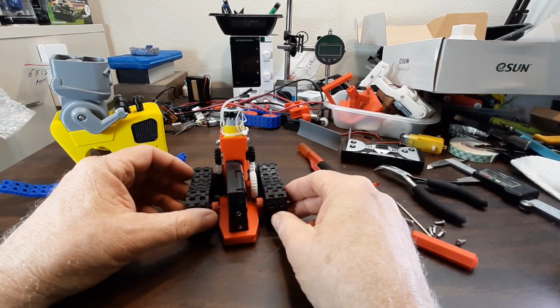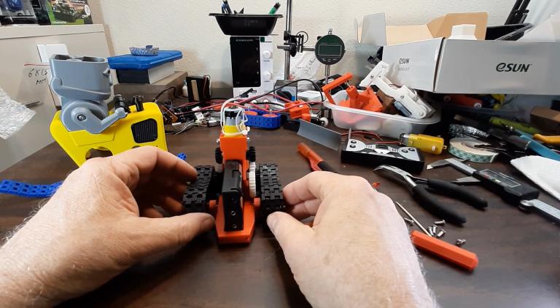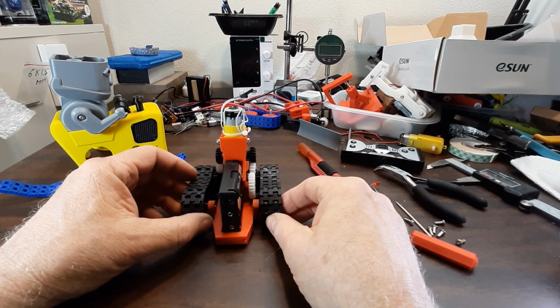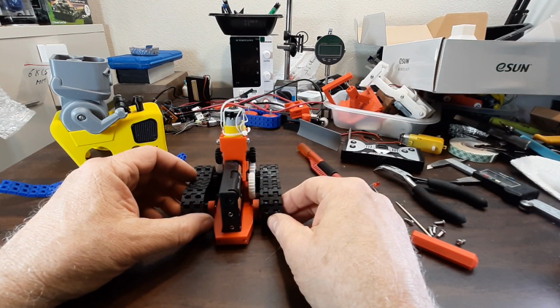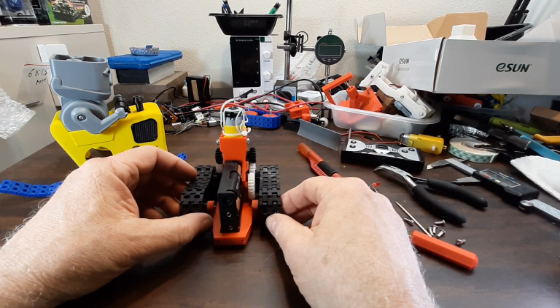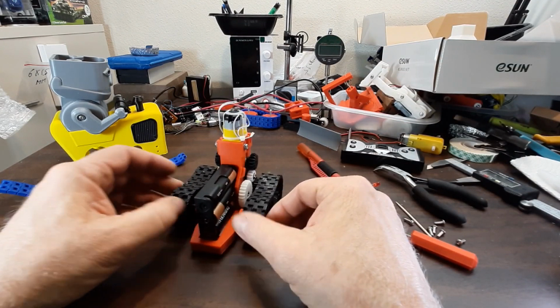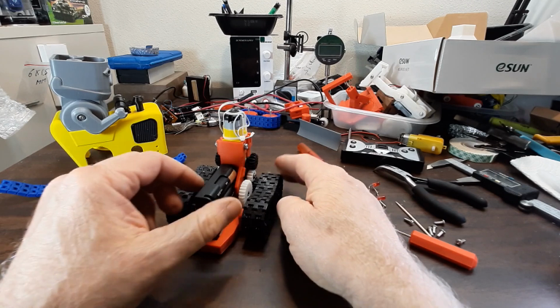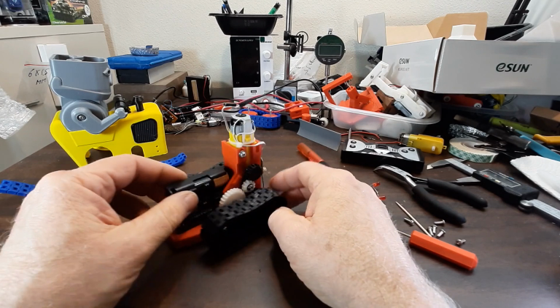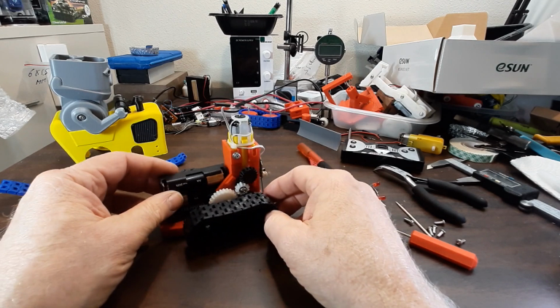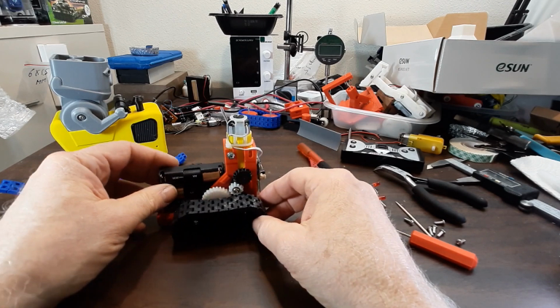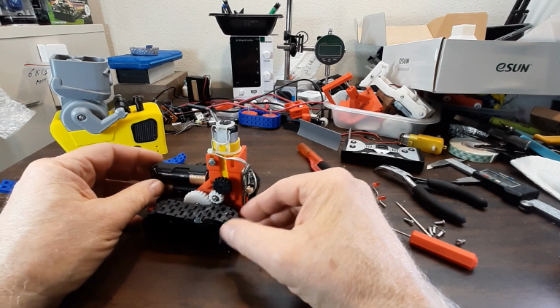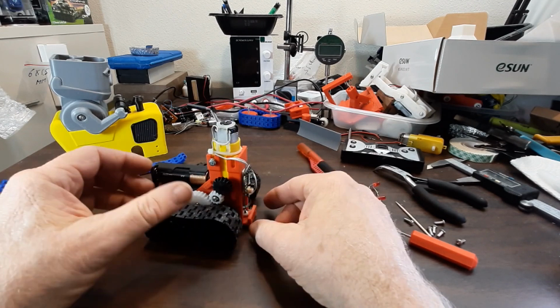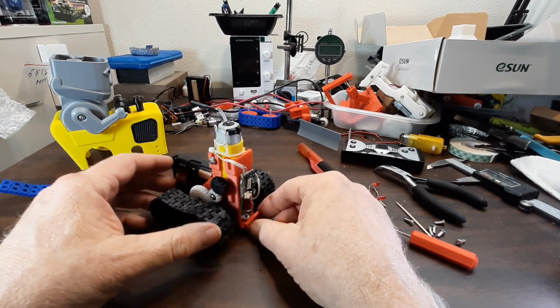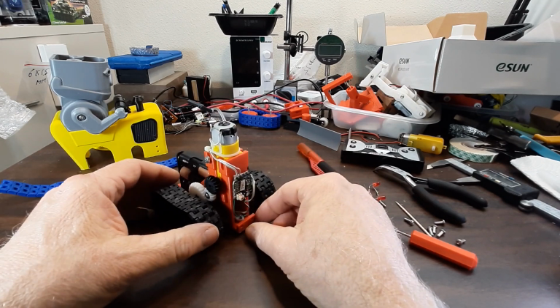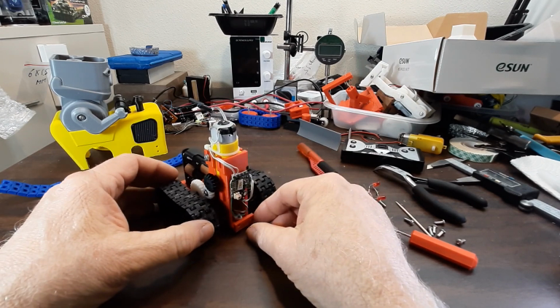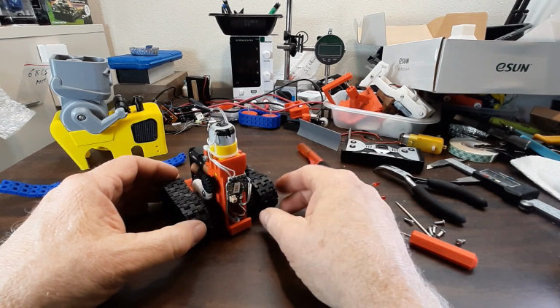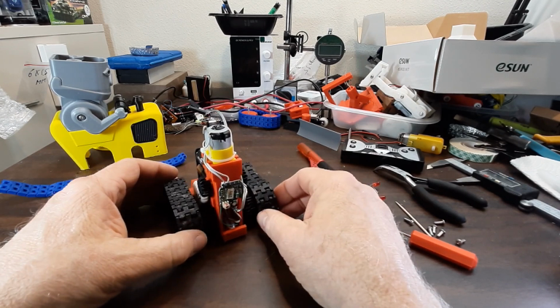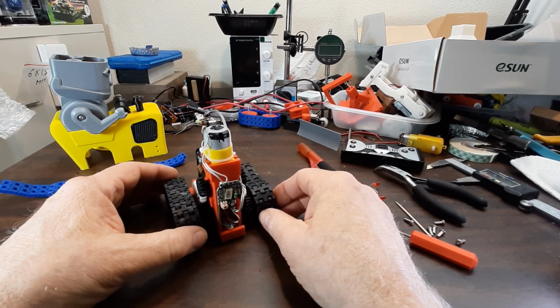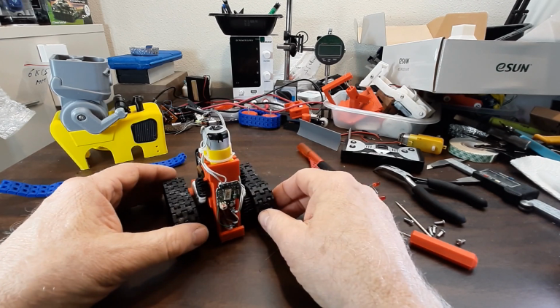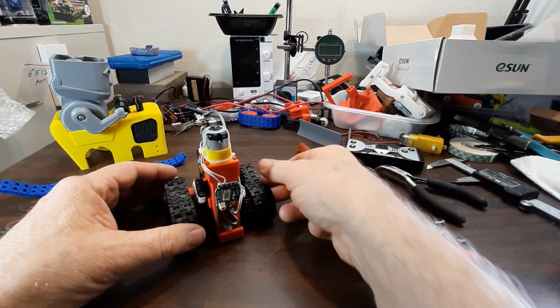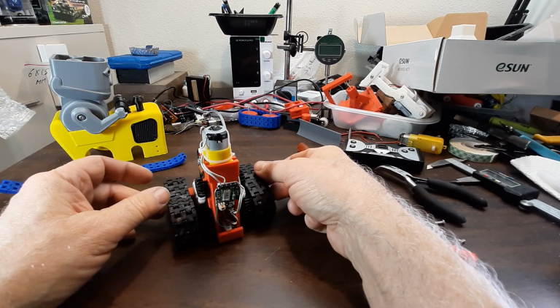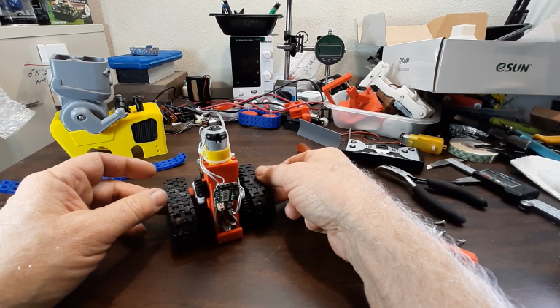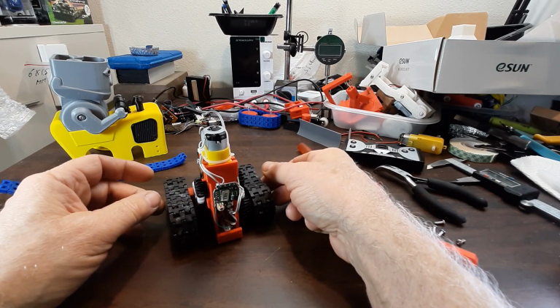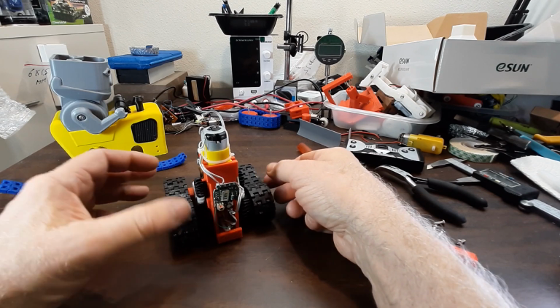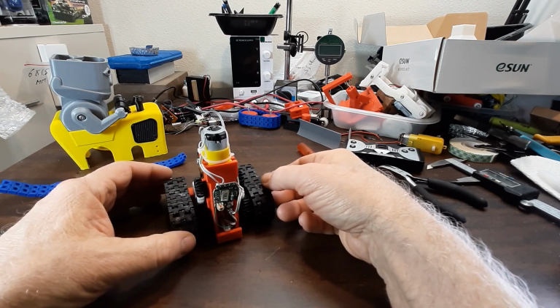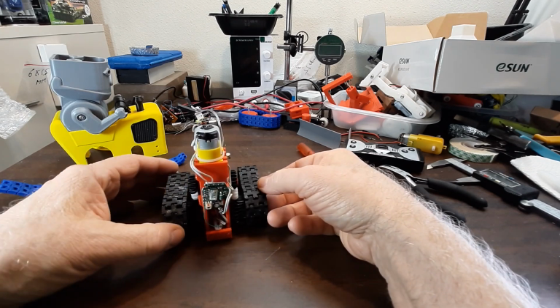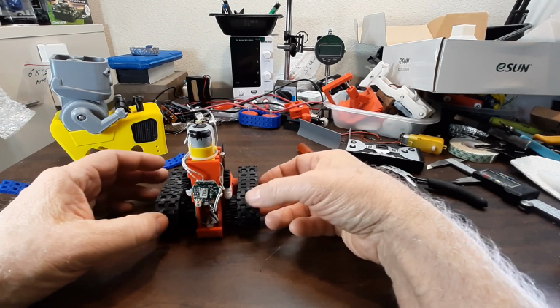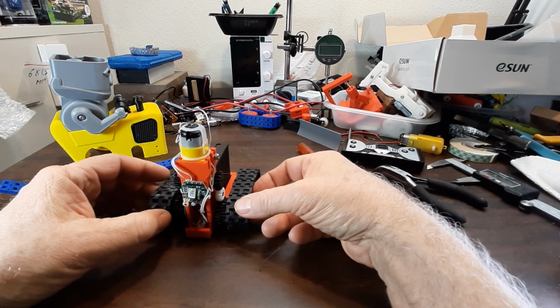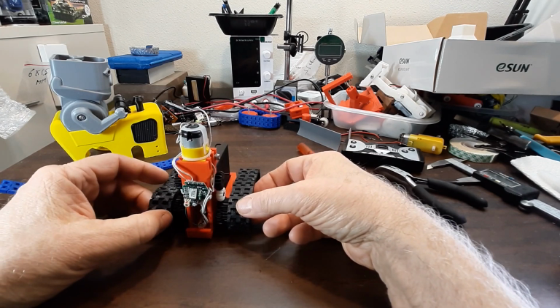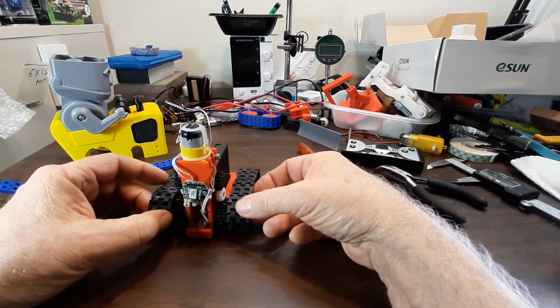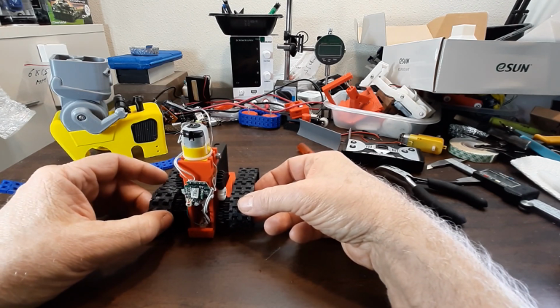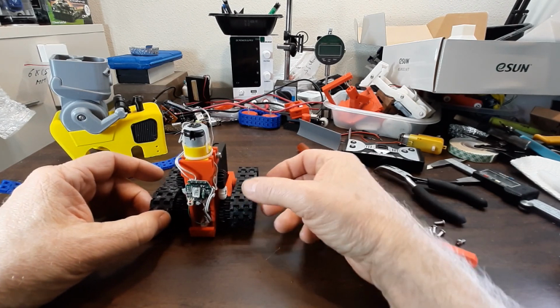I think that's it. The files will be on Thingiverse, Printables, and Makerworld. Thanks for watching.